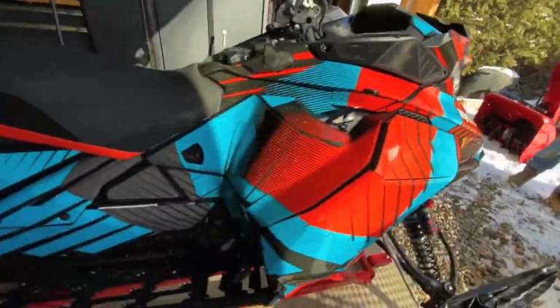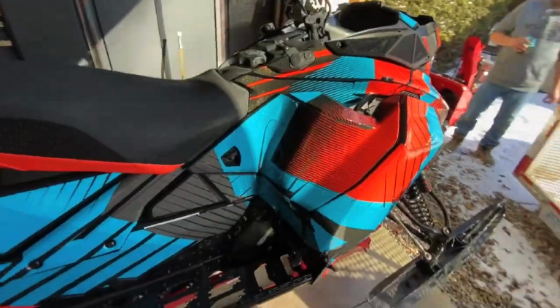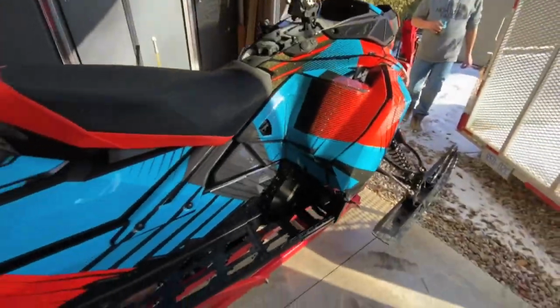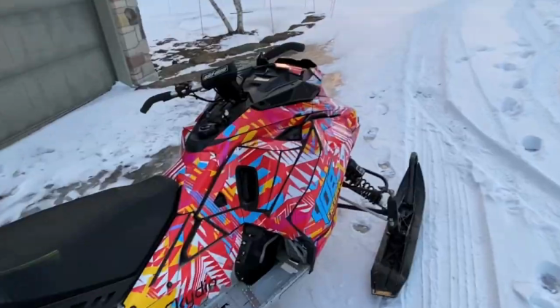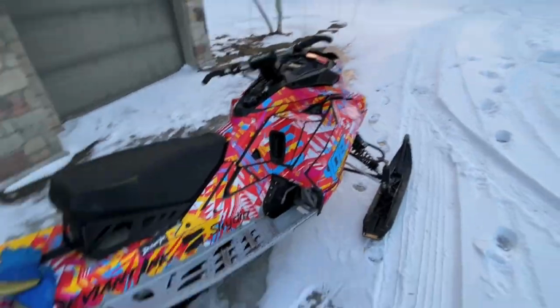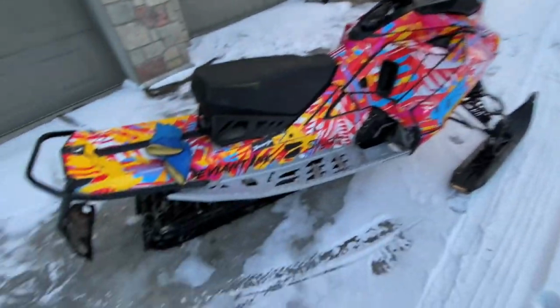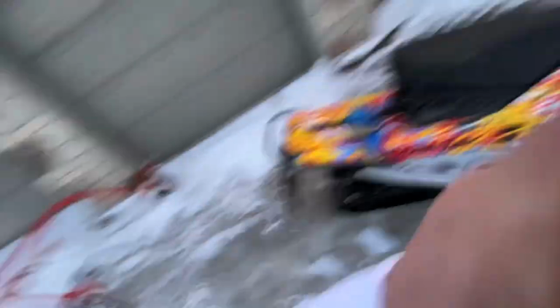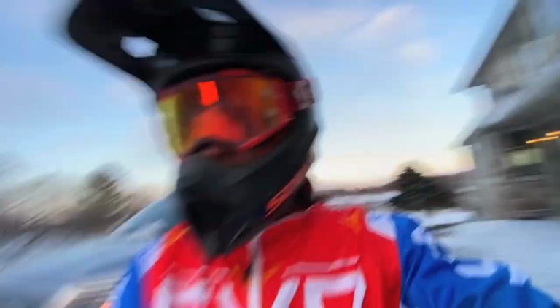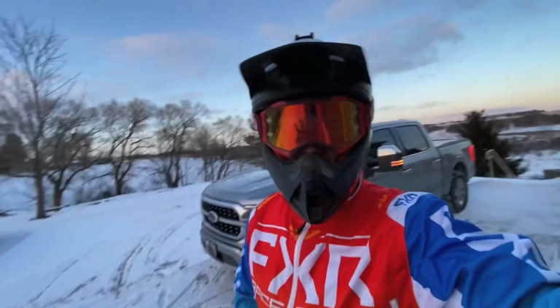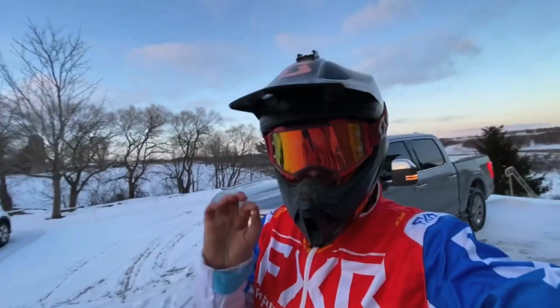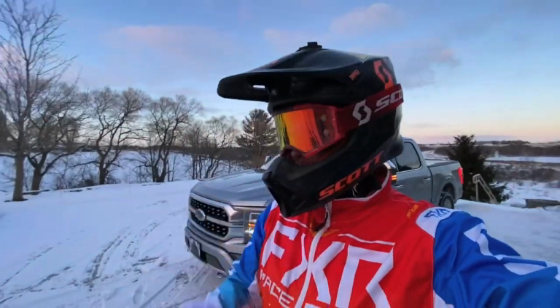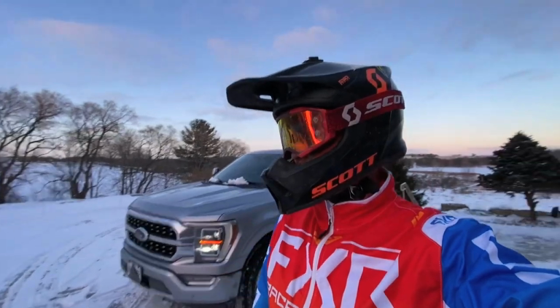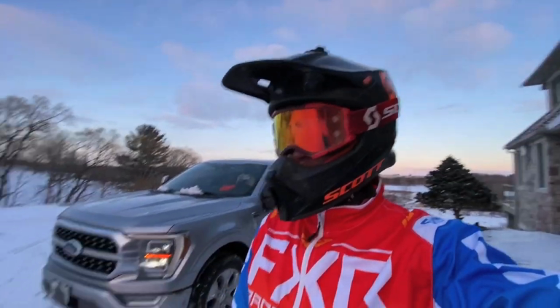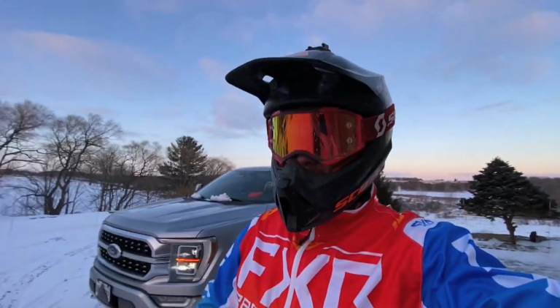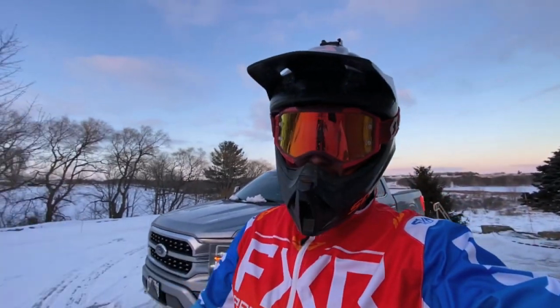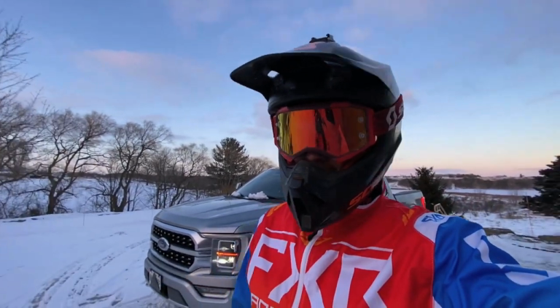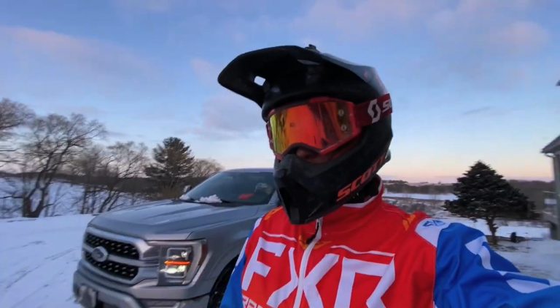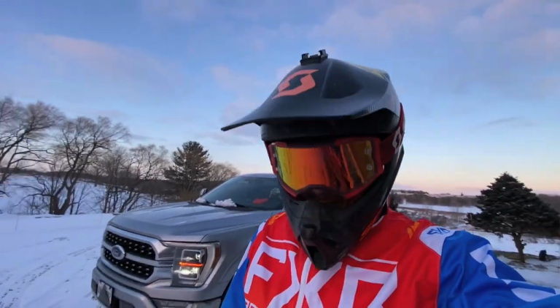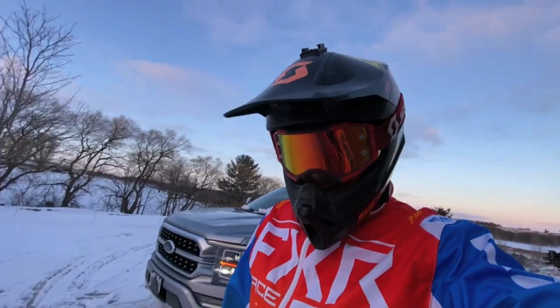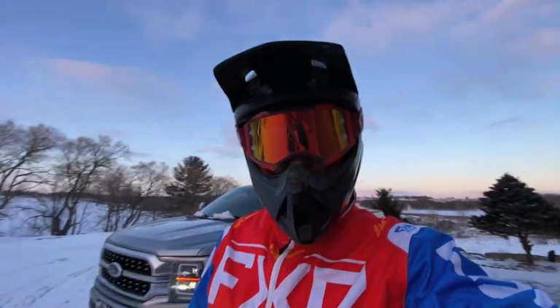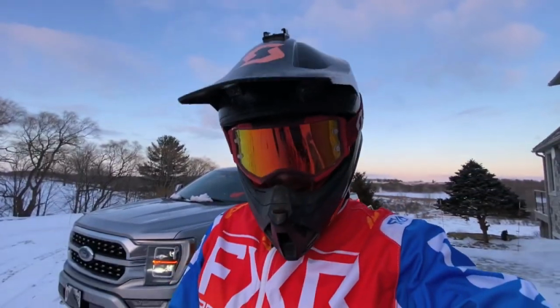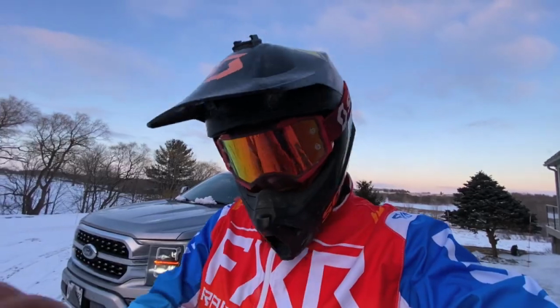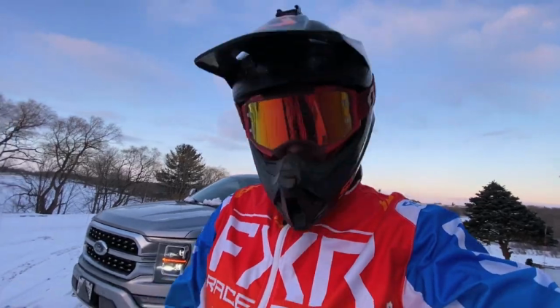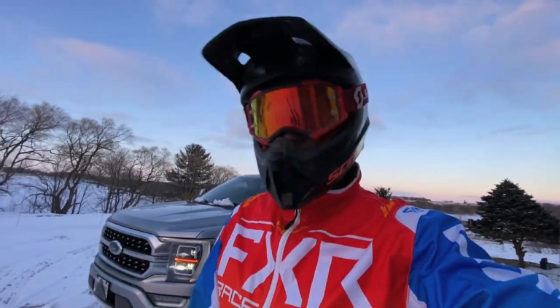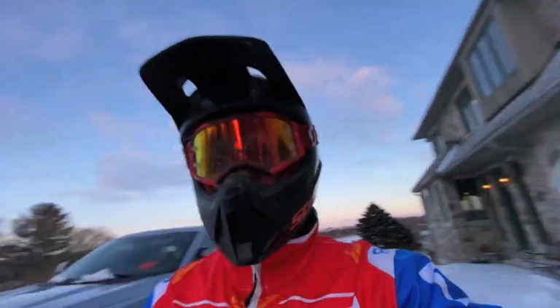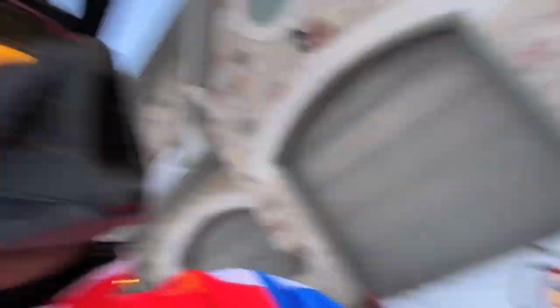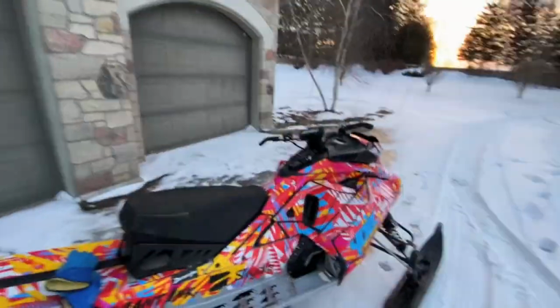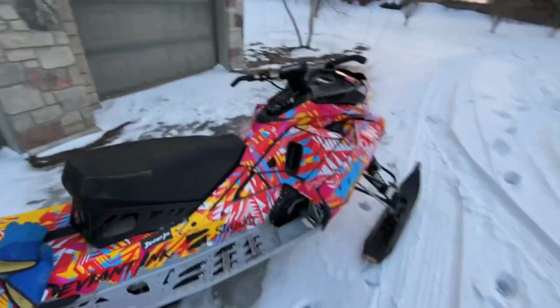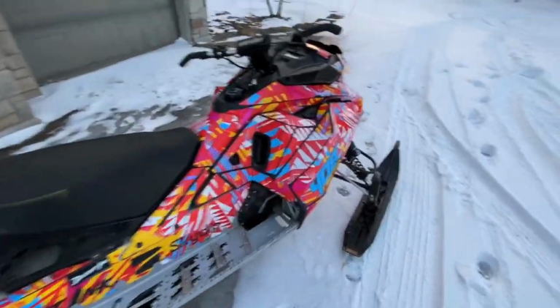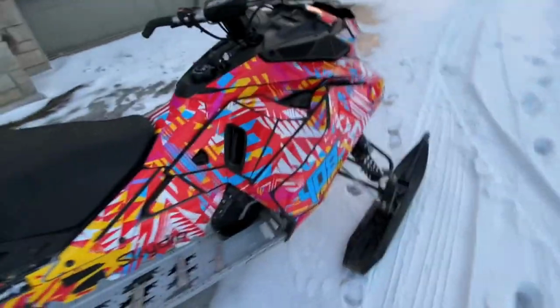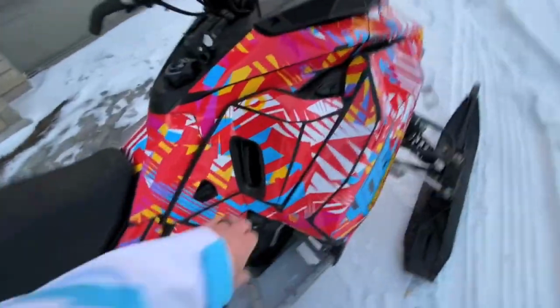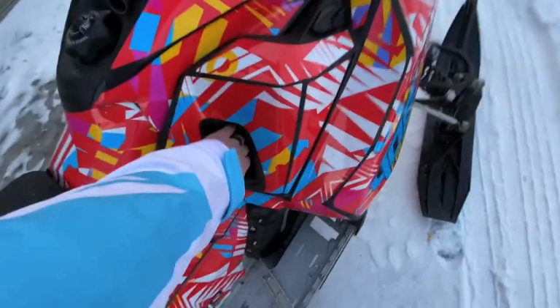All right, well we gotta end this video with a little bit of sledding. I got the sled wrapped, it was perfect, but we're gonna leave it in the garage all night, keep her warm, and keep the heat gun on if any little corners peel off. So let's go rip this thing.